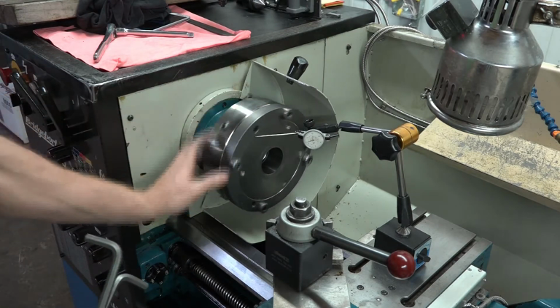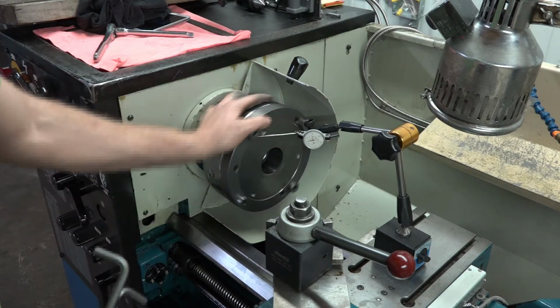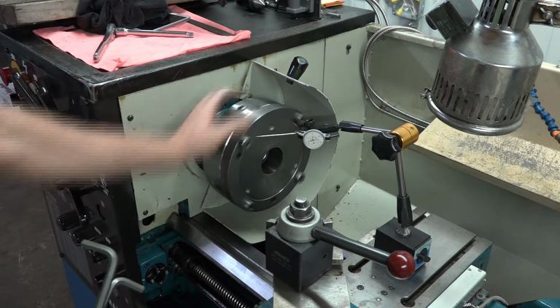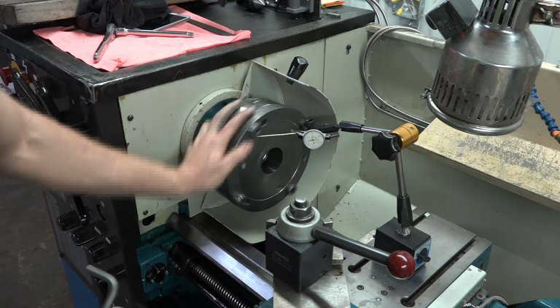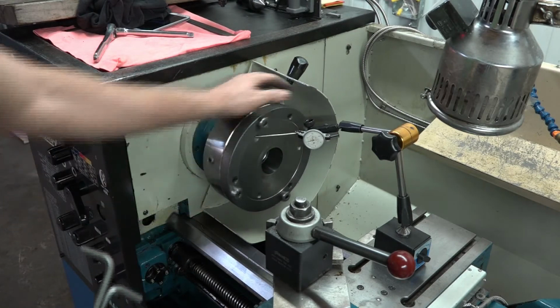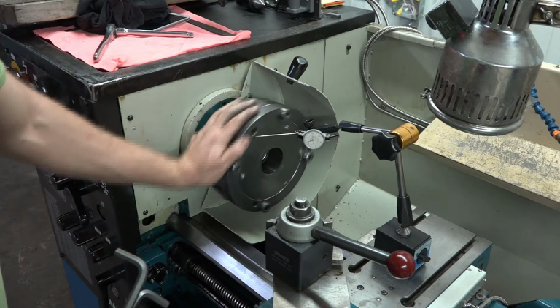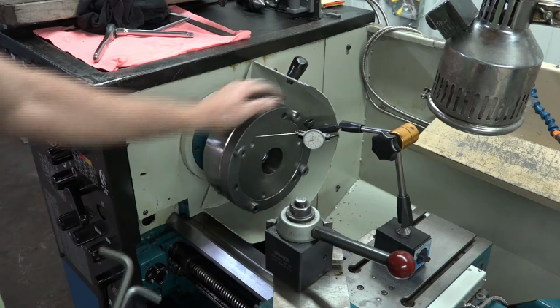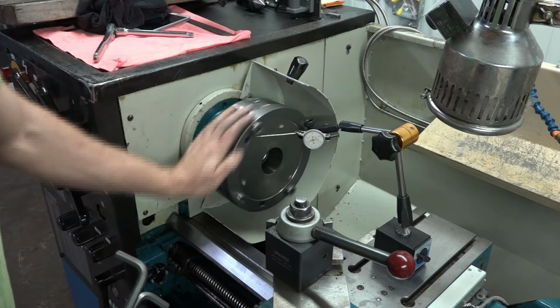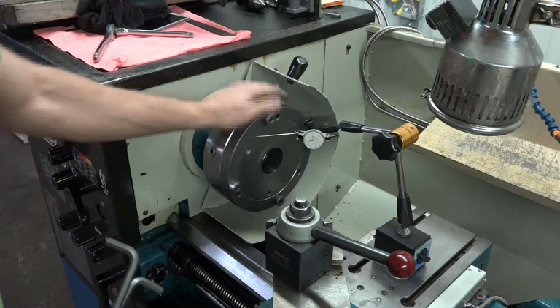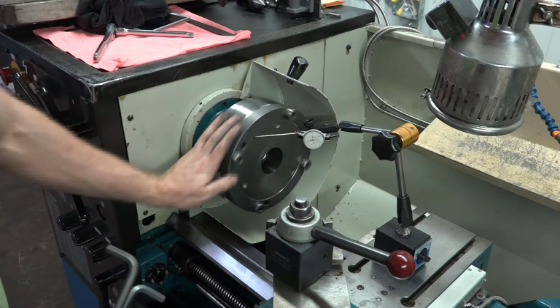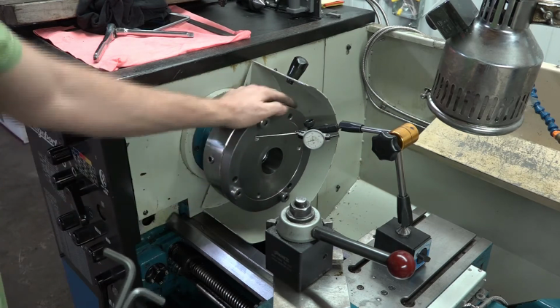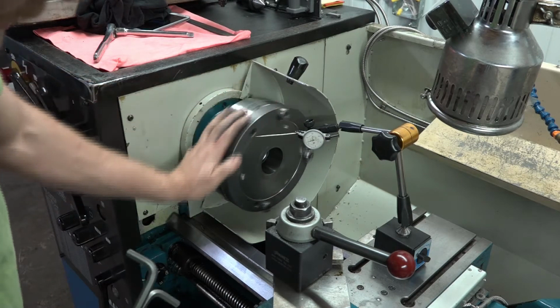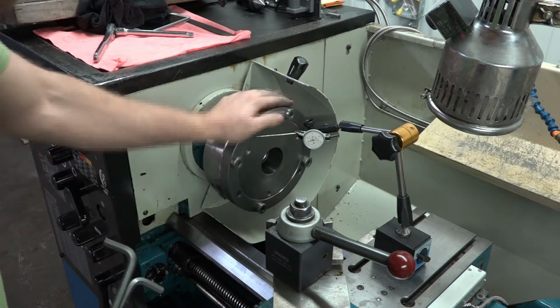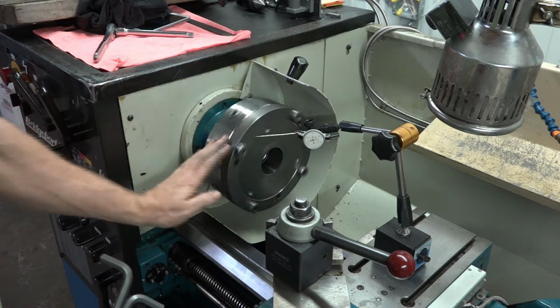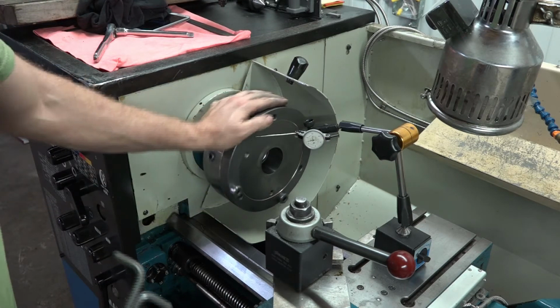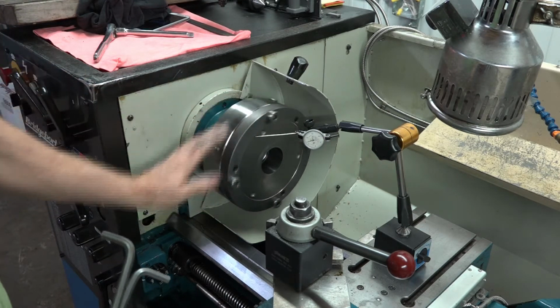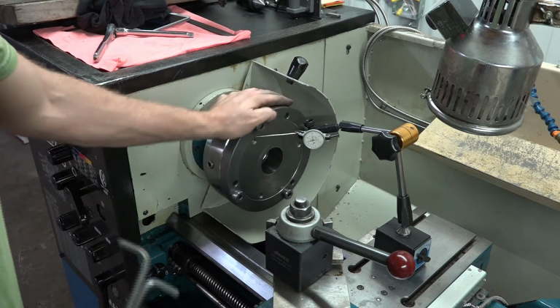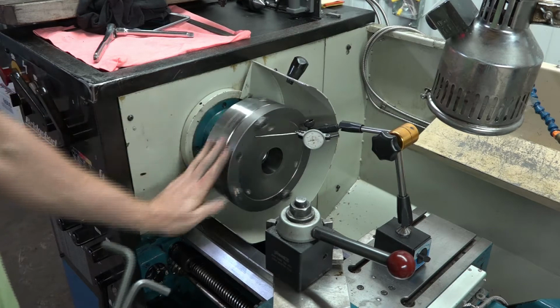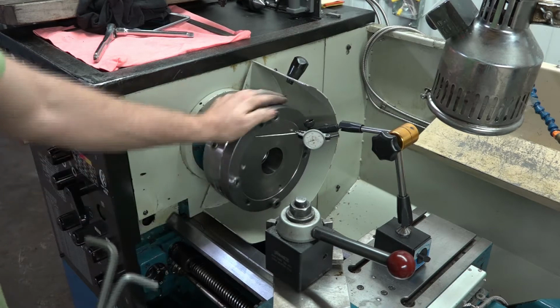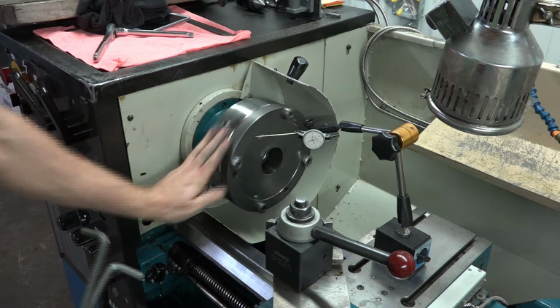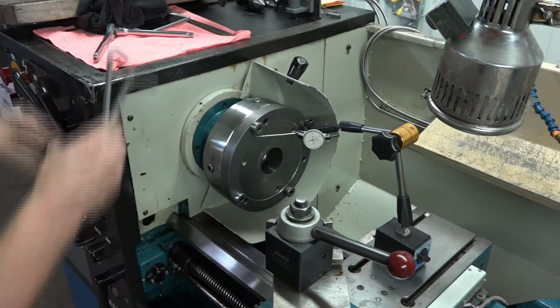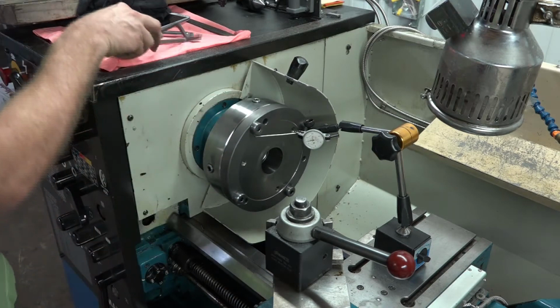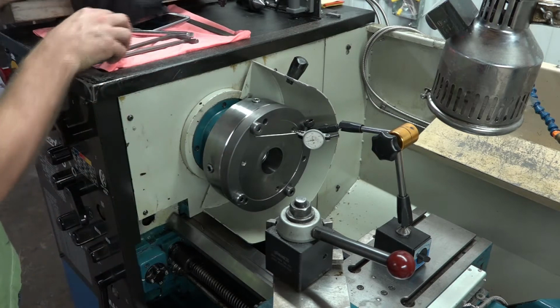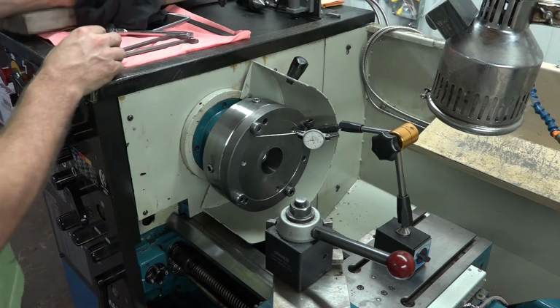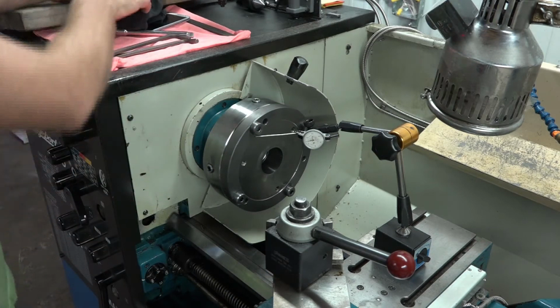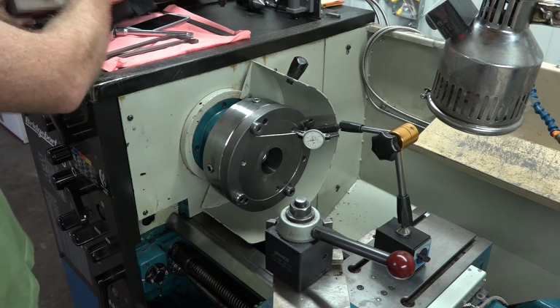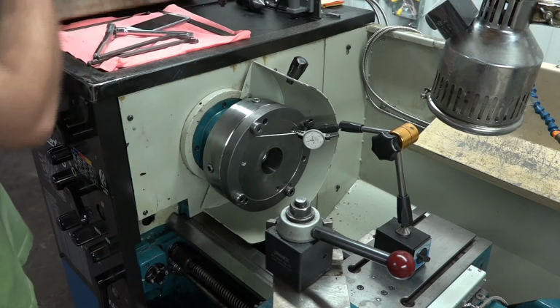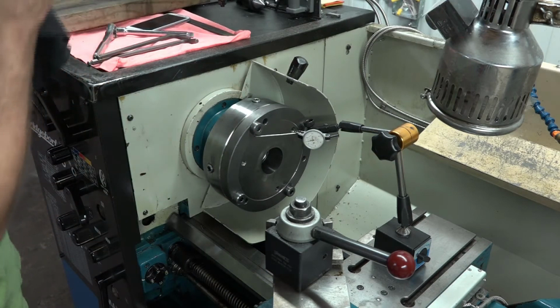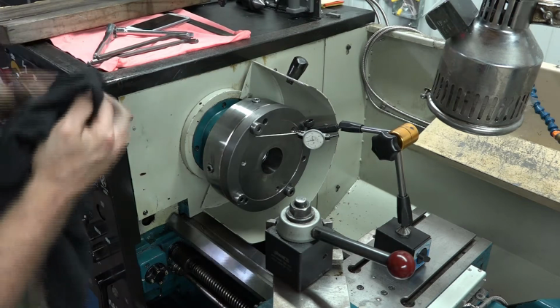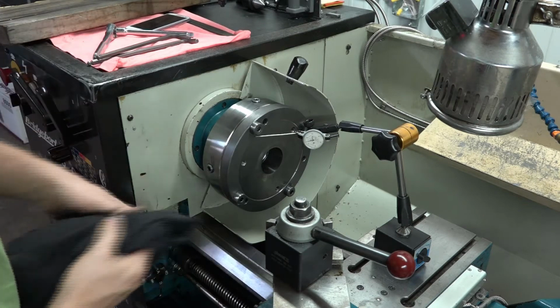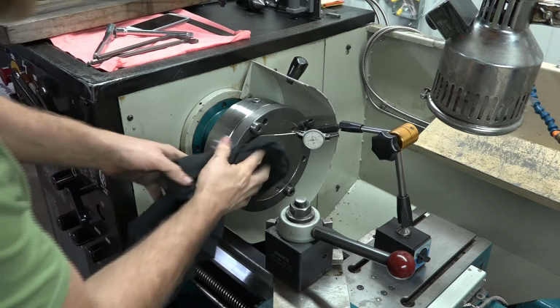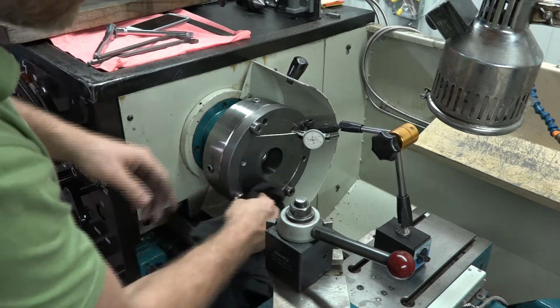We've got our angular deflection and about a thousandths of runout, which is good enough for what we're trying to do right now on this initial setup. So let's grab the chuck now.